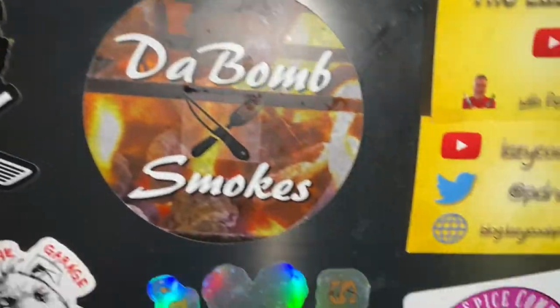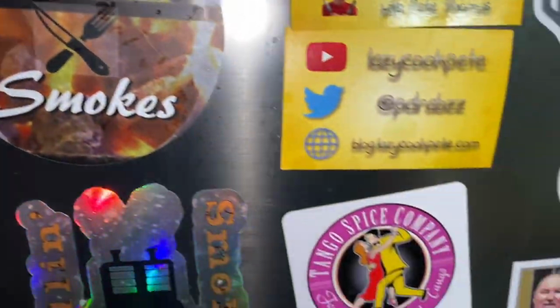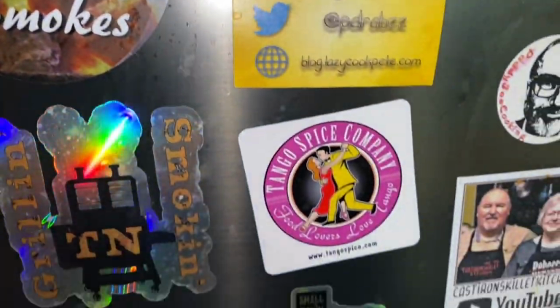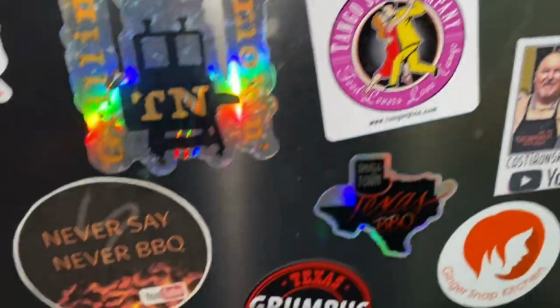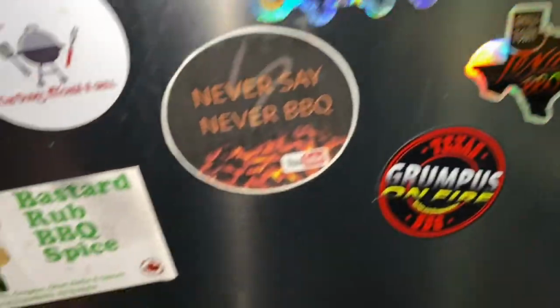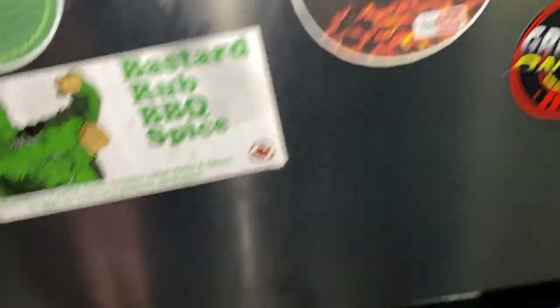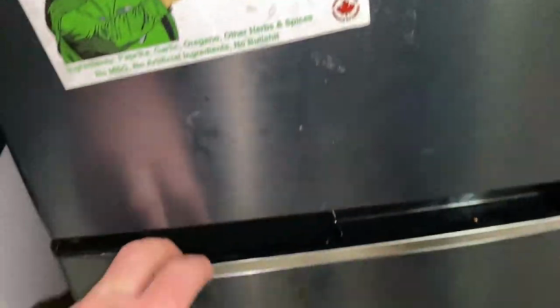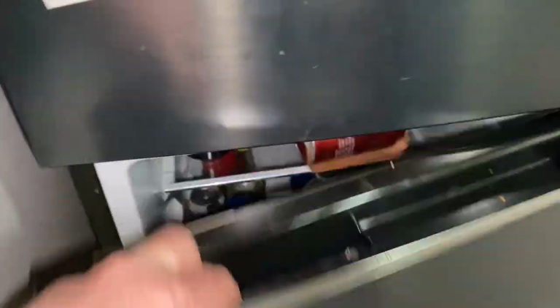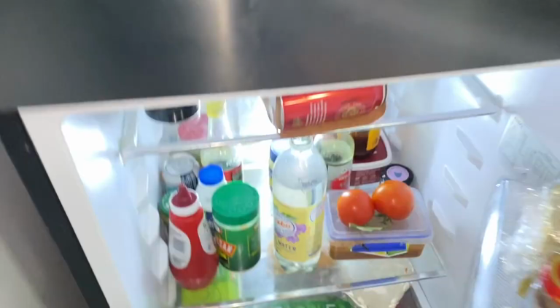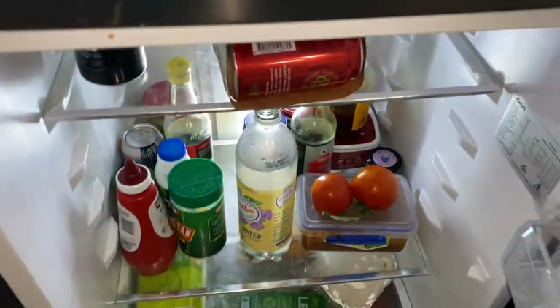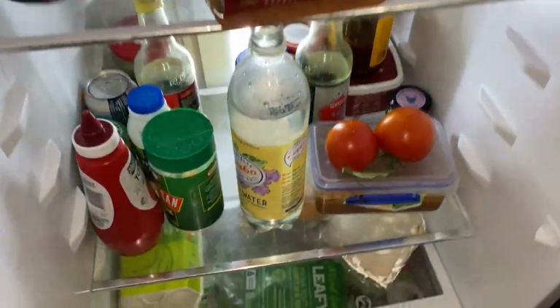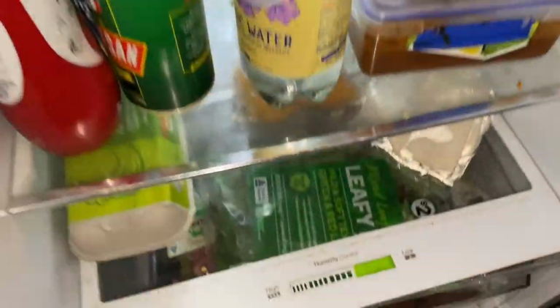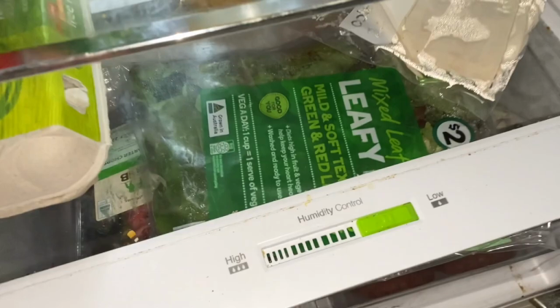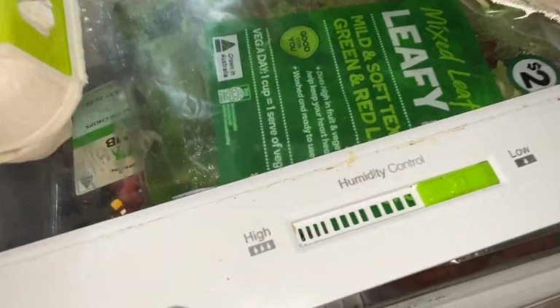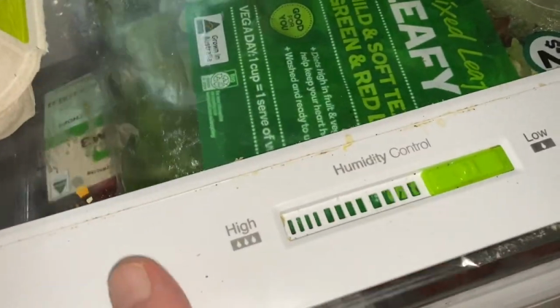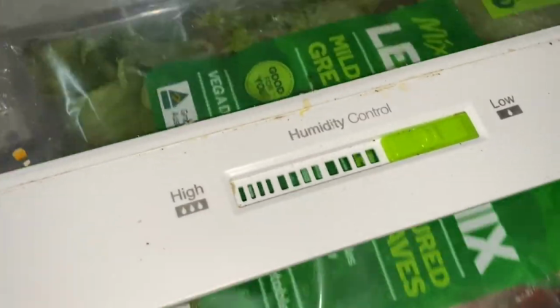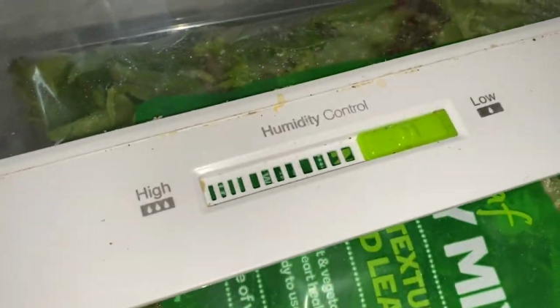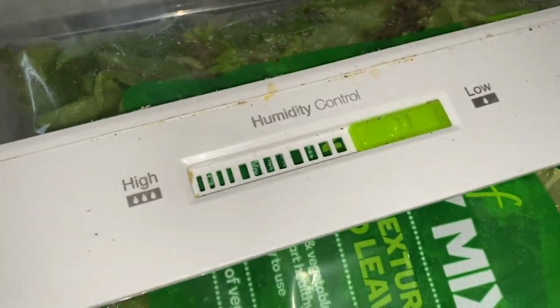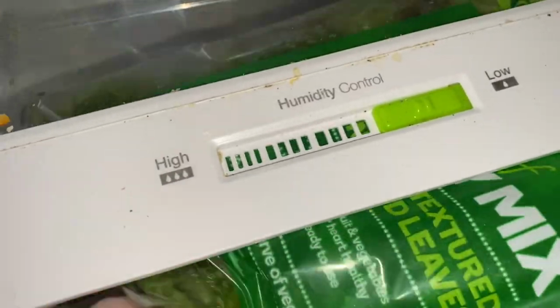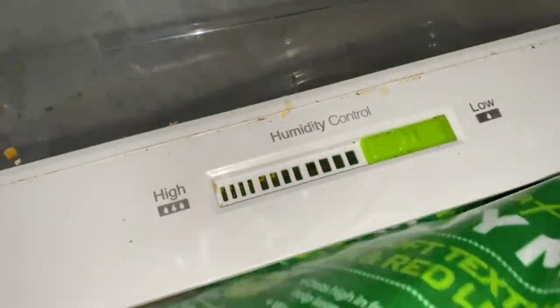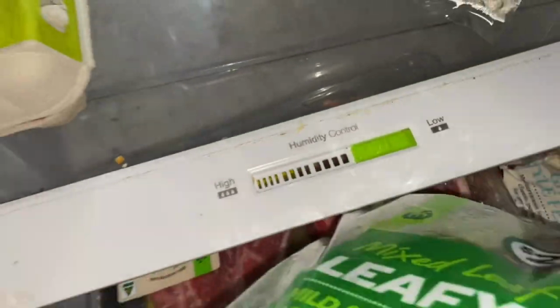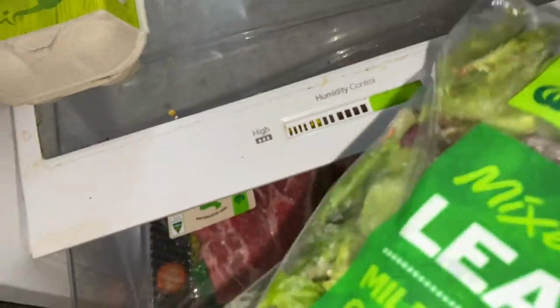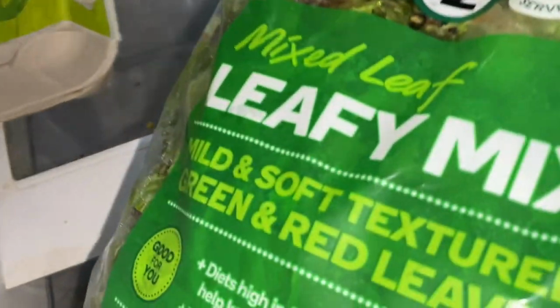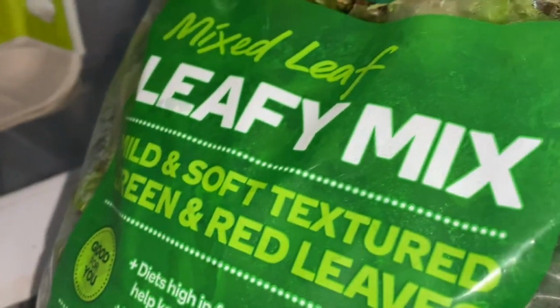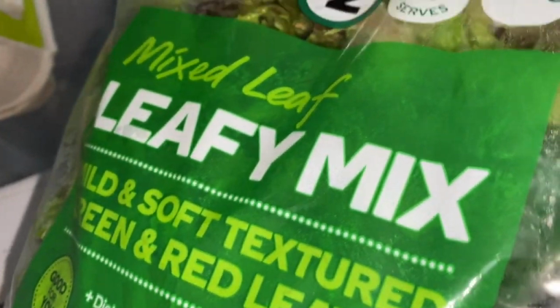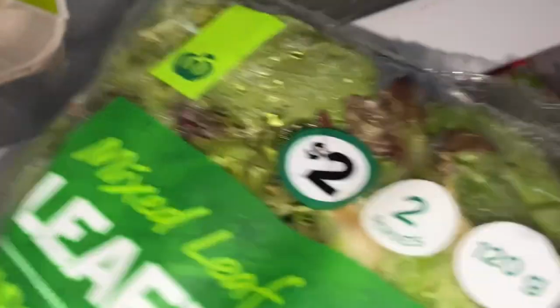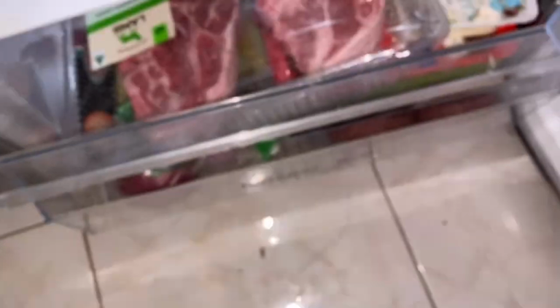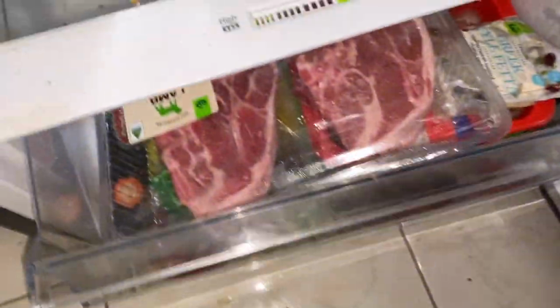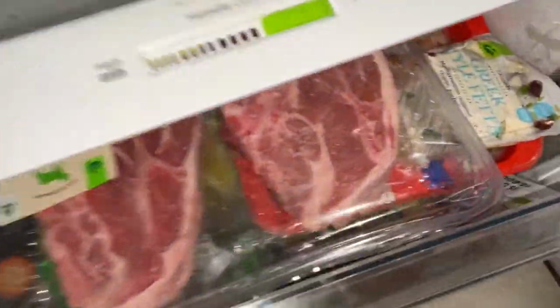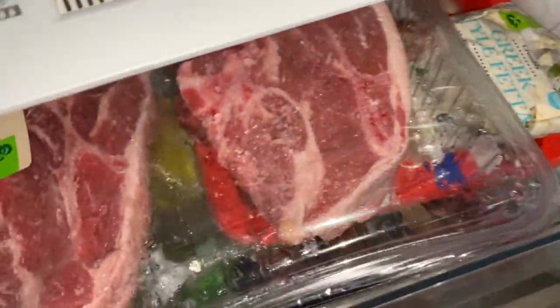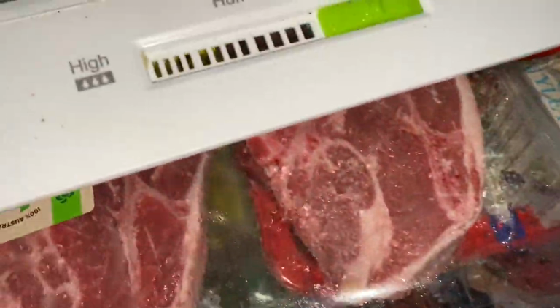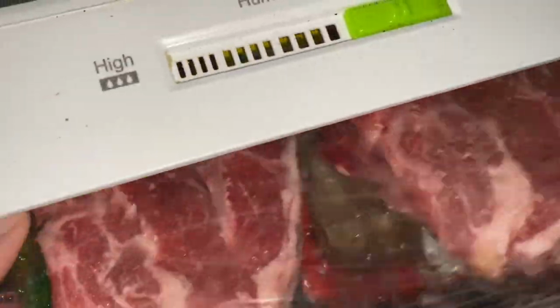Righto, folks, let's stop all this funny business and get into the cooking, eh? What have we got in the fridge here? I'm going to have to open it up and have a look because I've got no idea. Well, I do secretly between you and me.